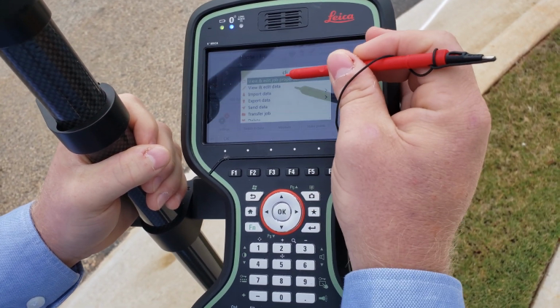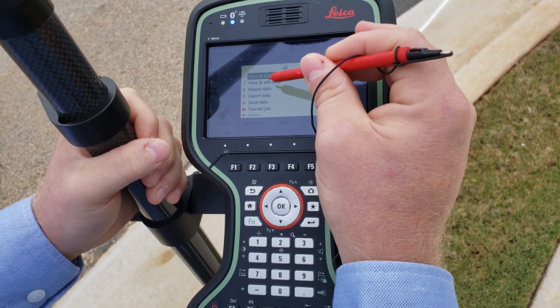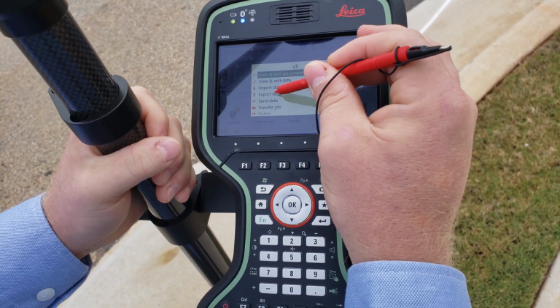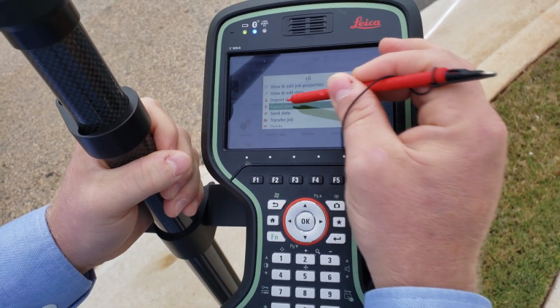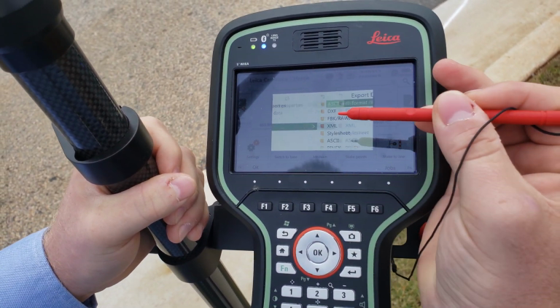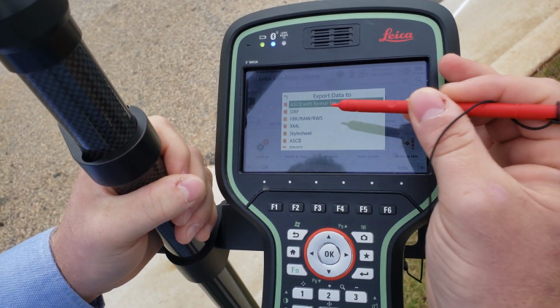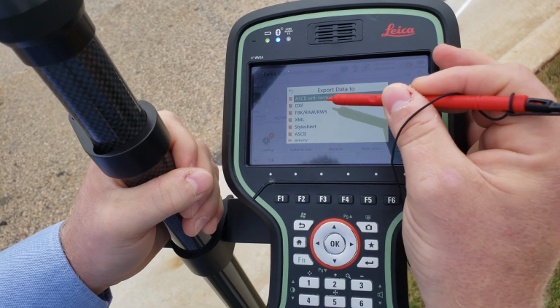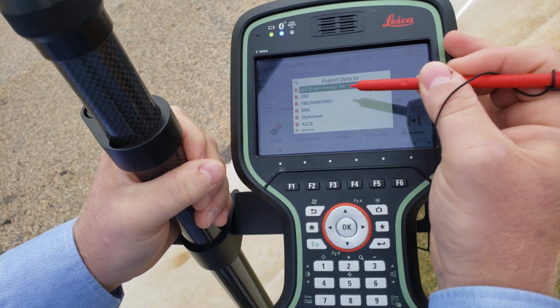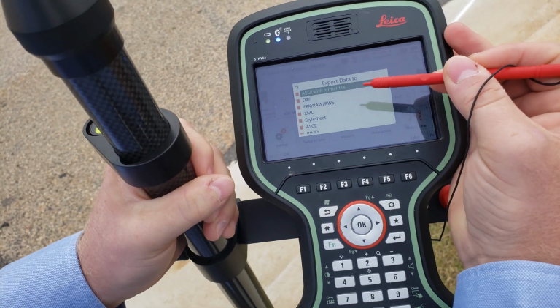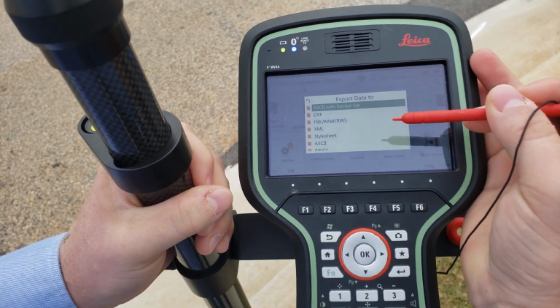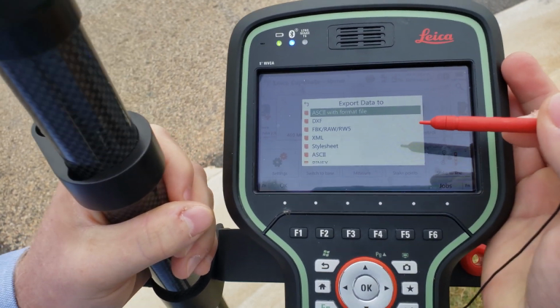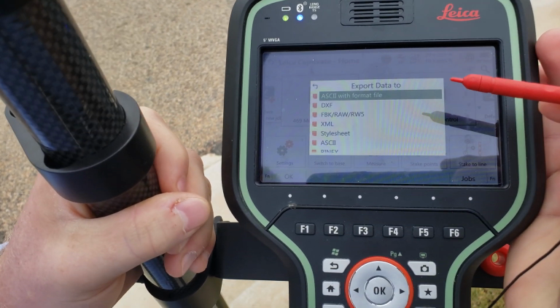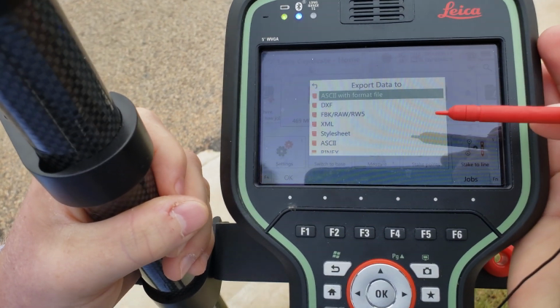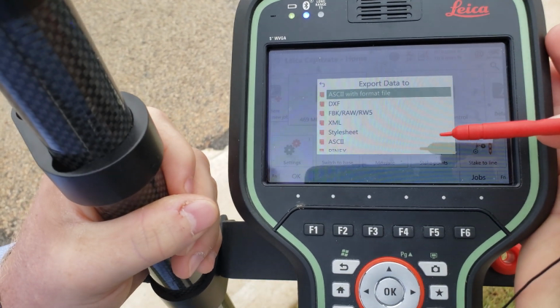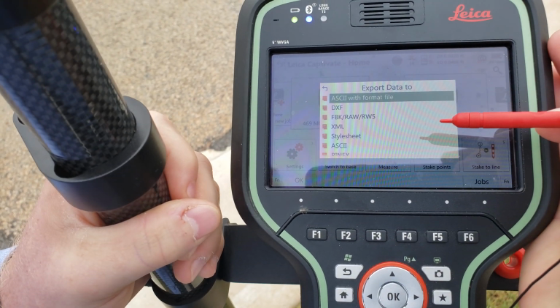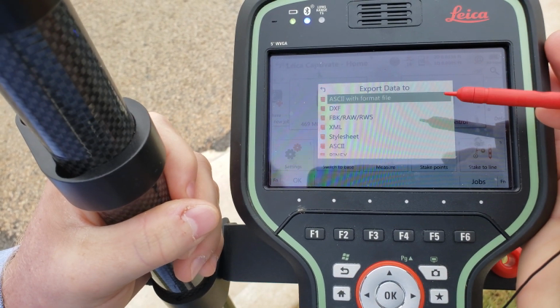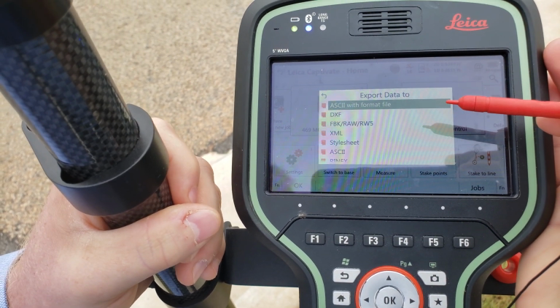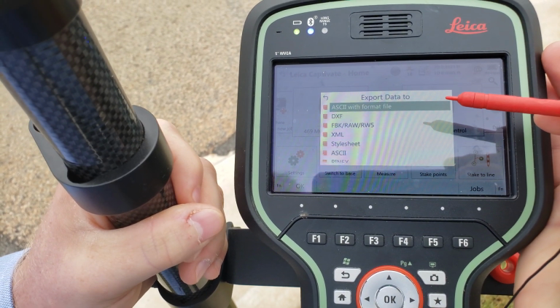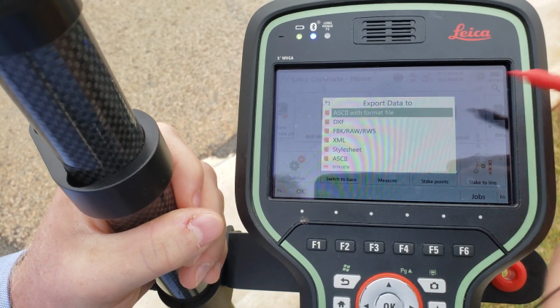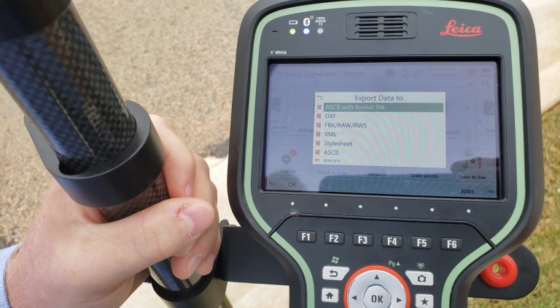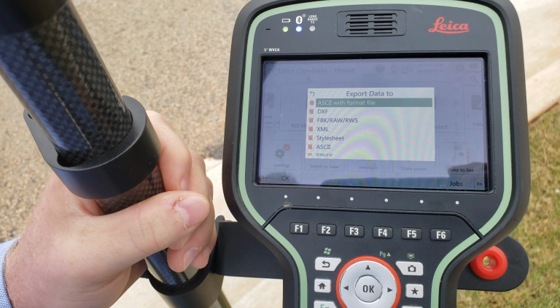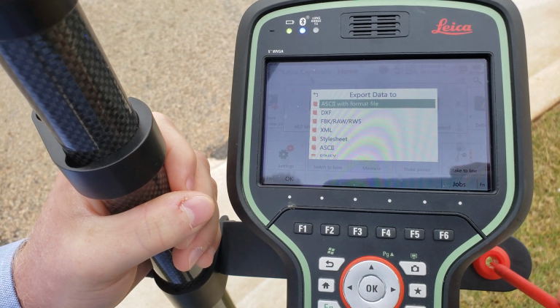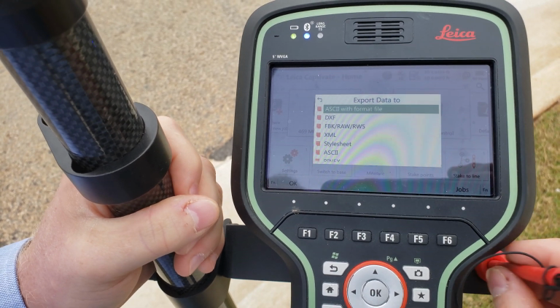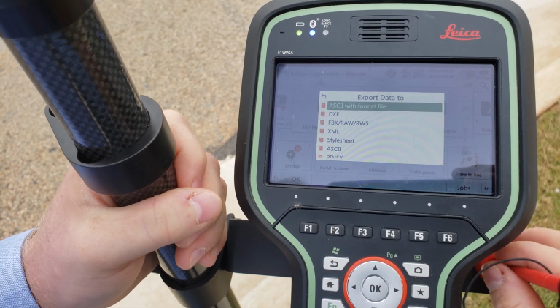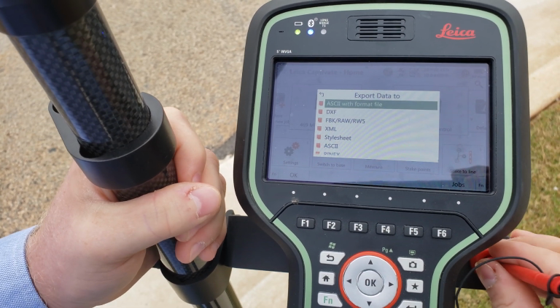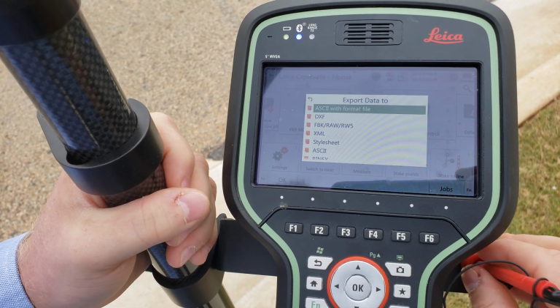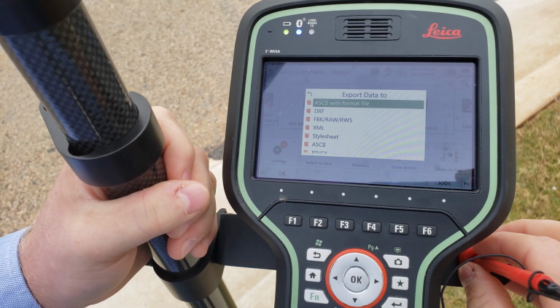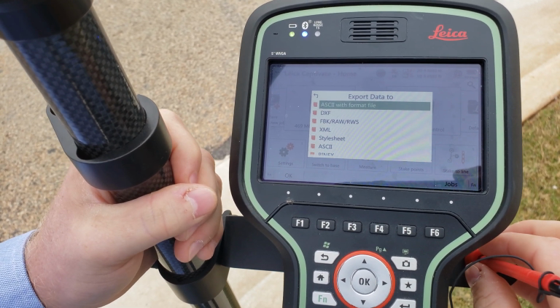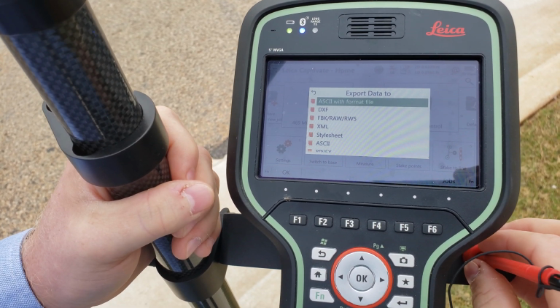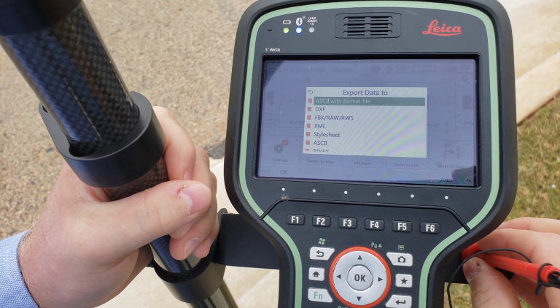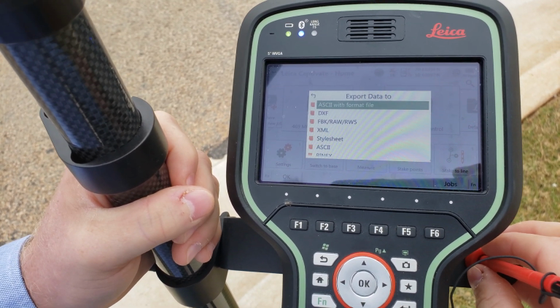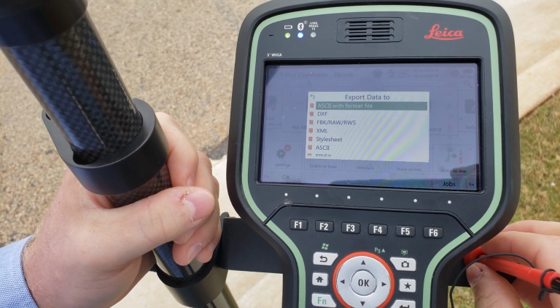Now we can just do a quick export — export data, send it off as DXF, XML, whatever you want — and have it drawn up for your field crews, and have your field crews draw up your office work for you.